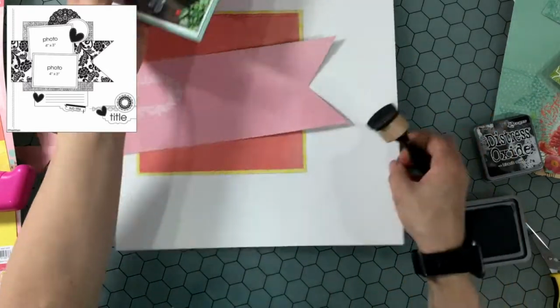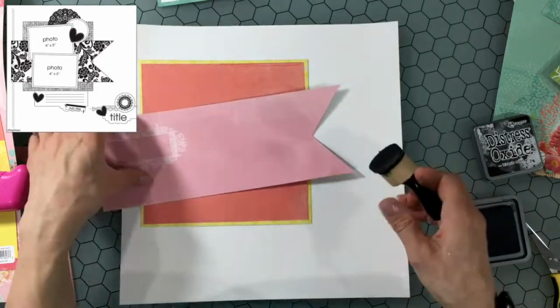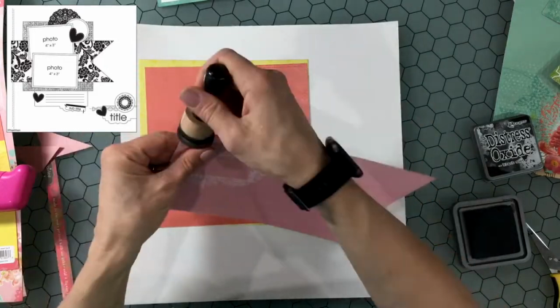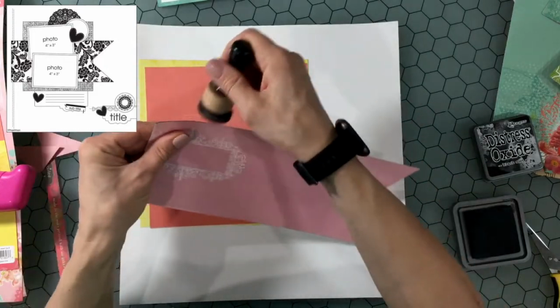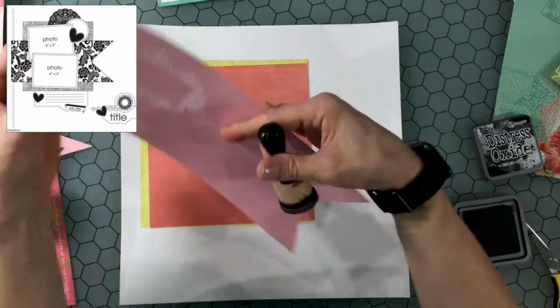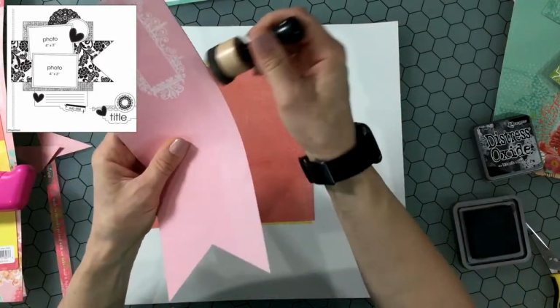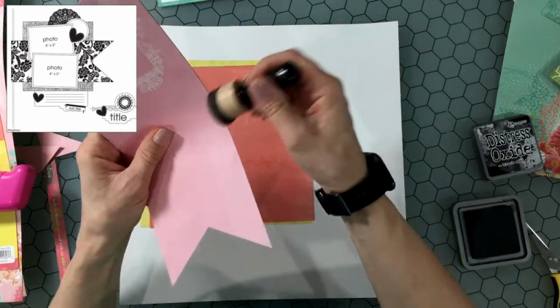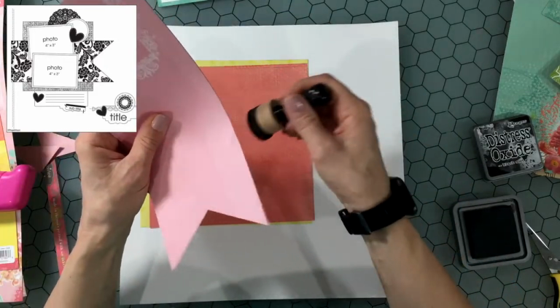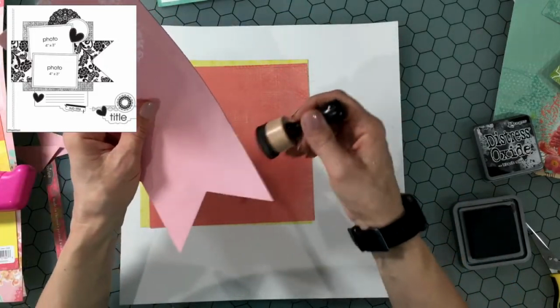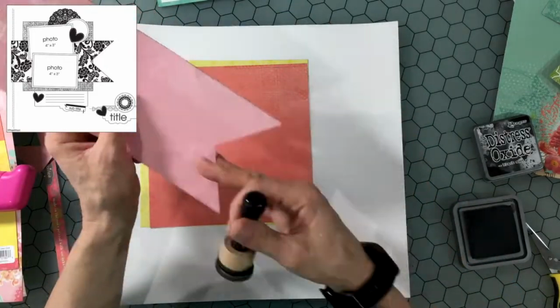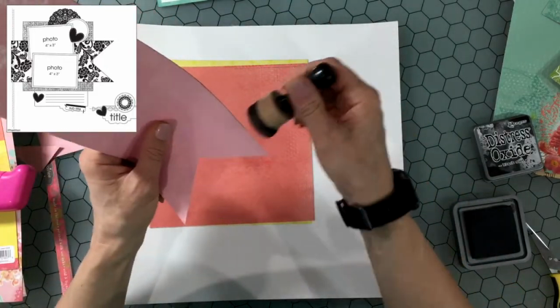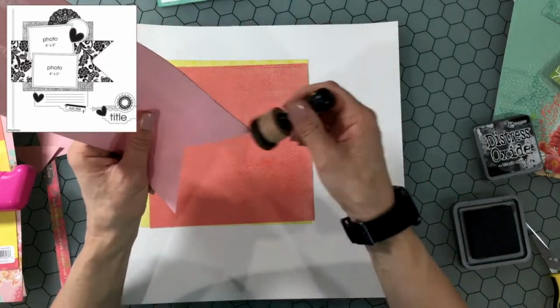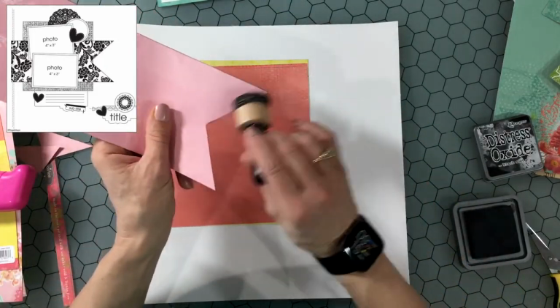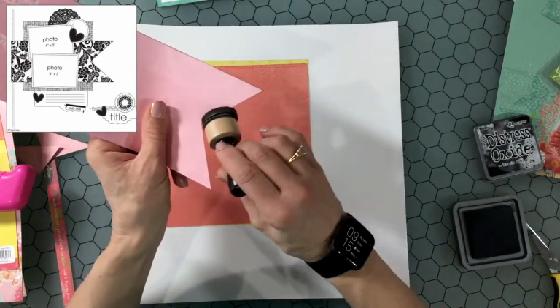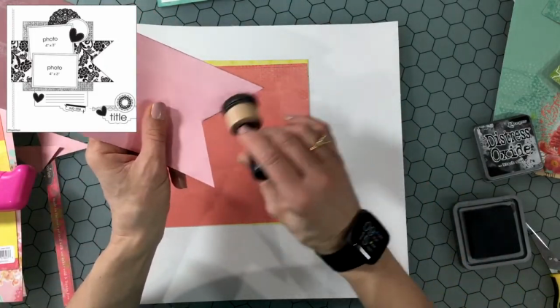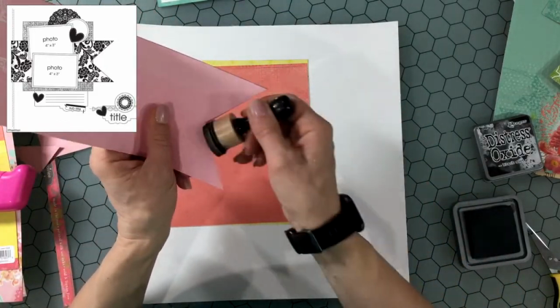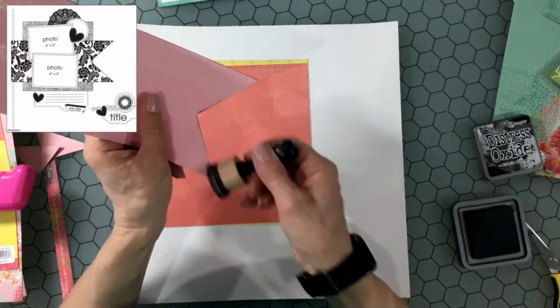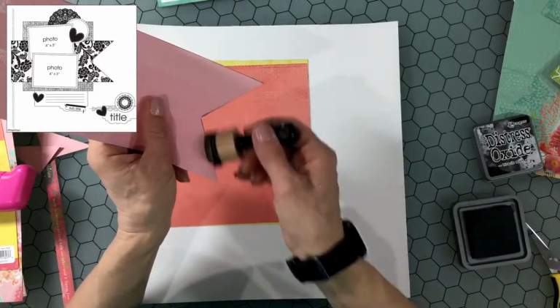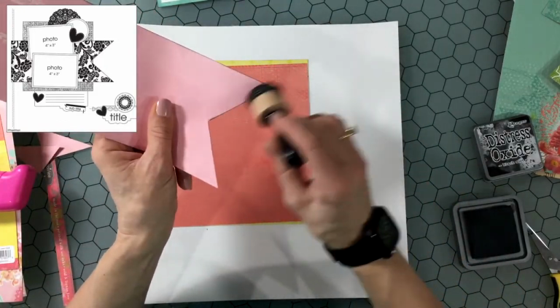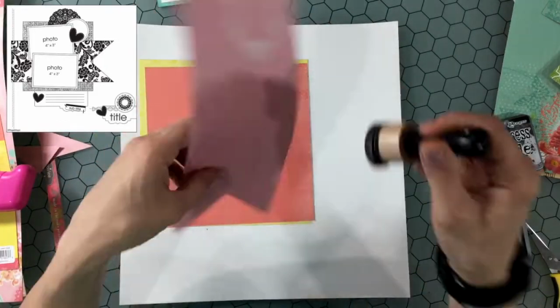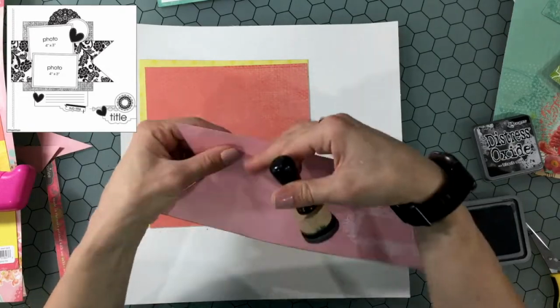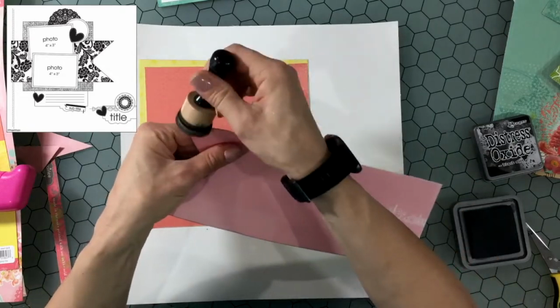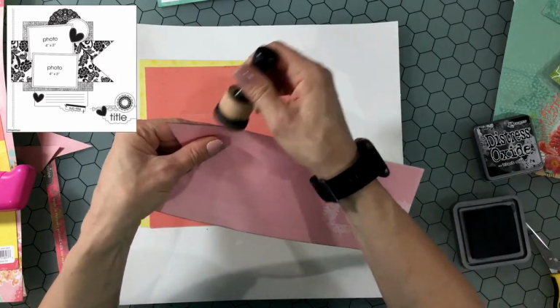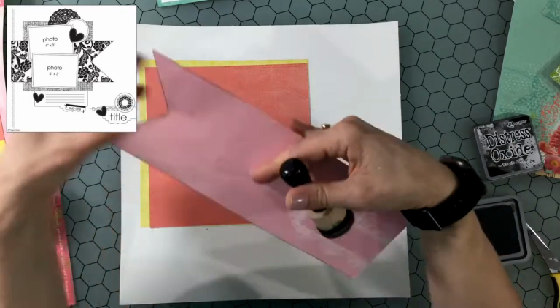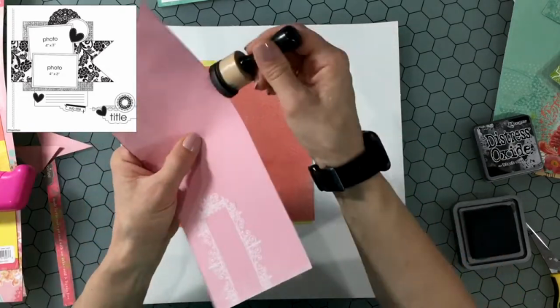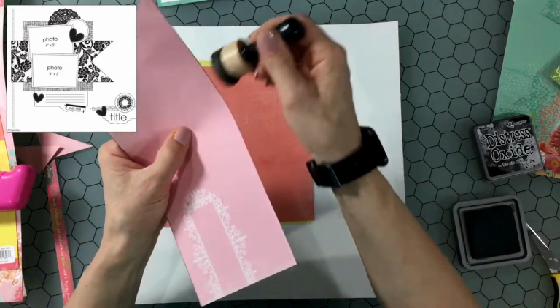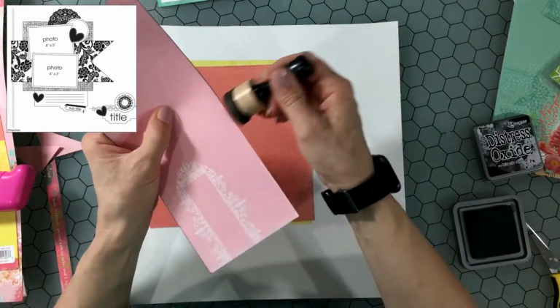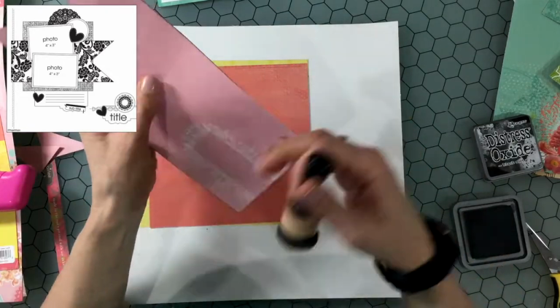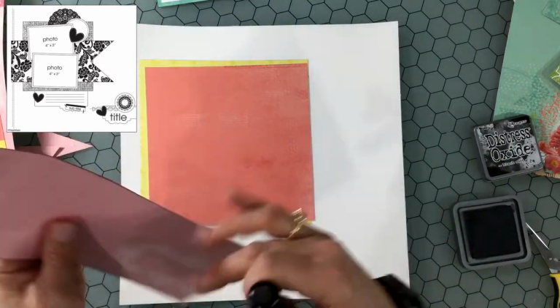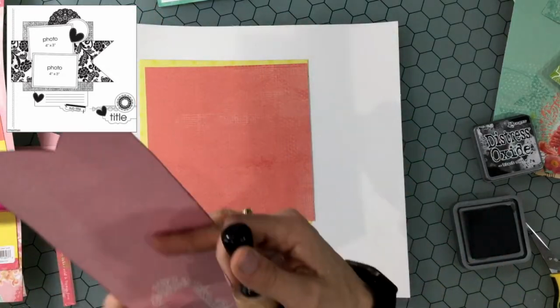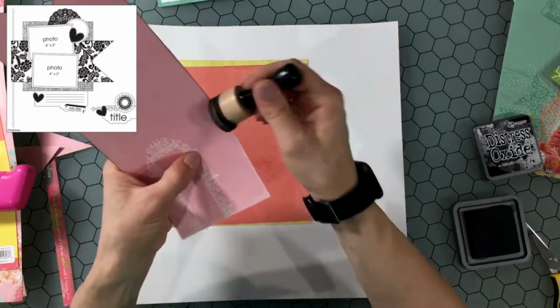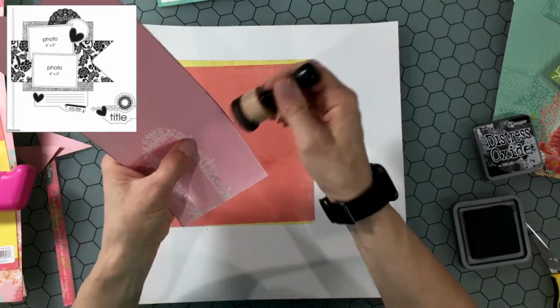I'm using some Distress Oxide and this Dauber to ink the edges of everything on the layout. I ink all the pattern papers that are on the layout.